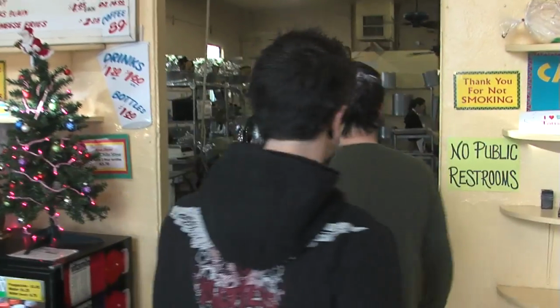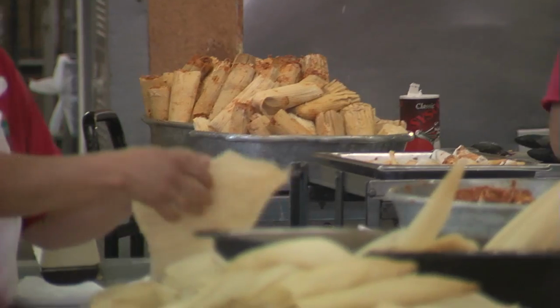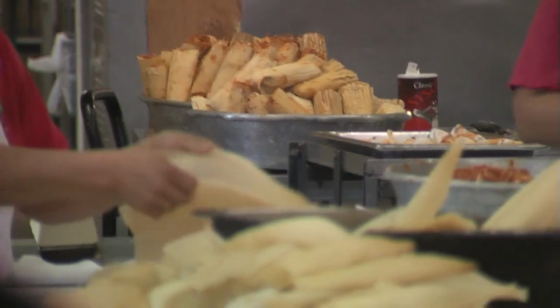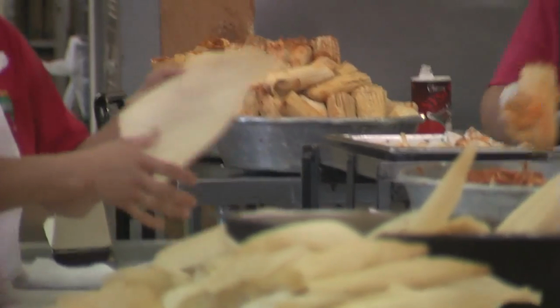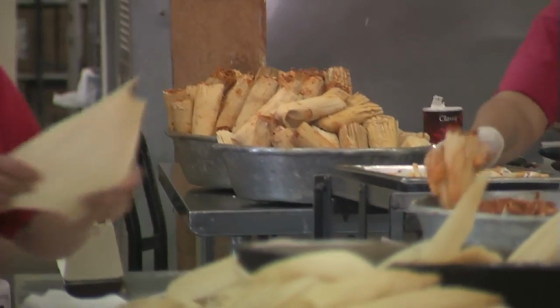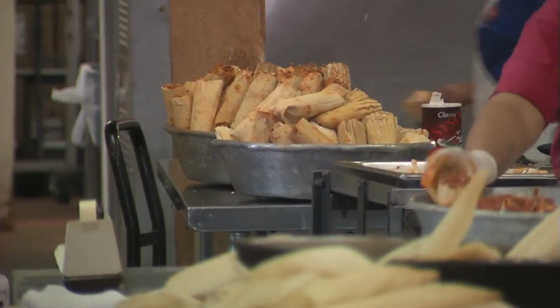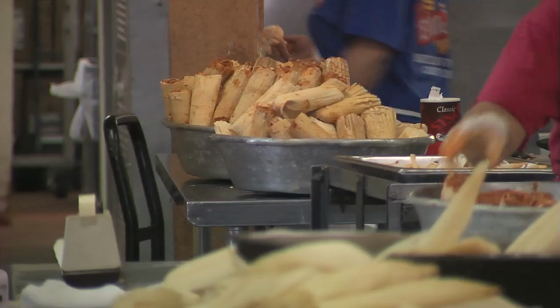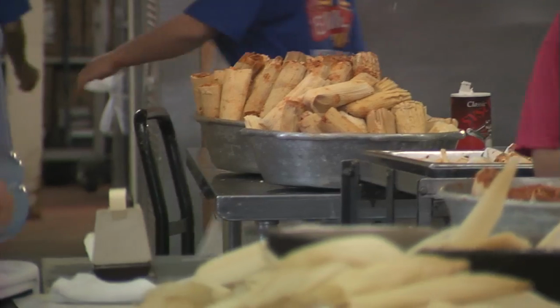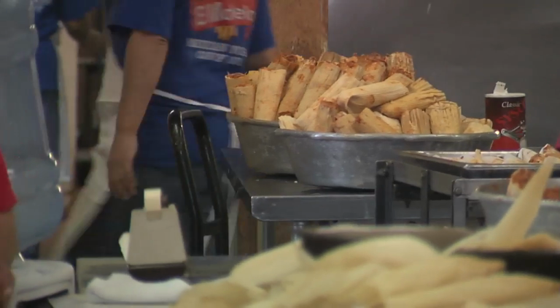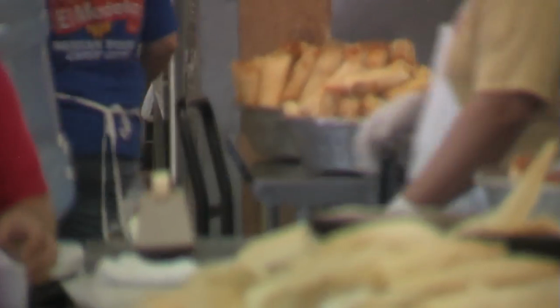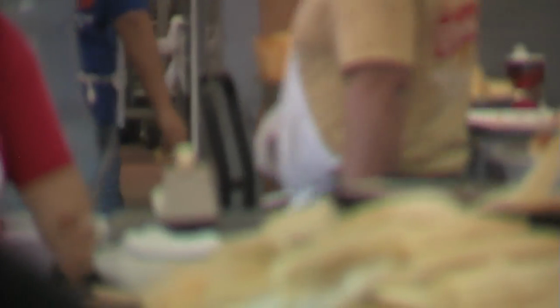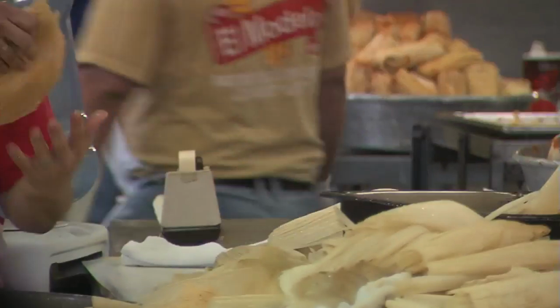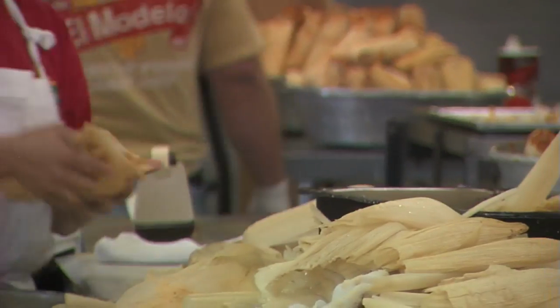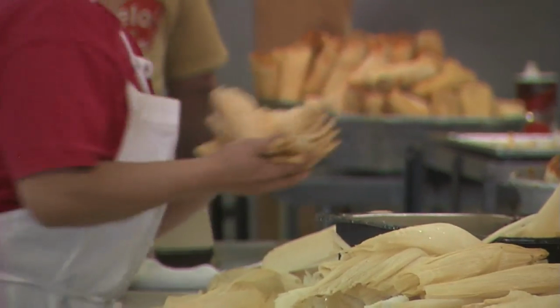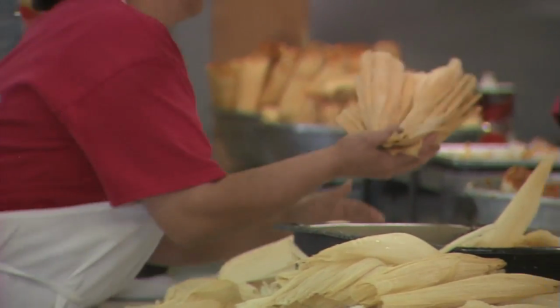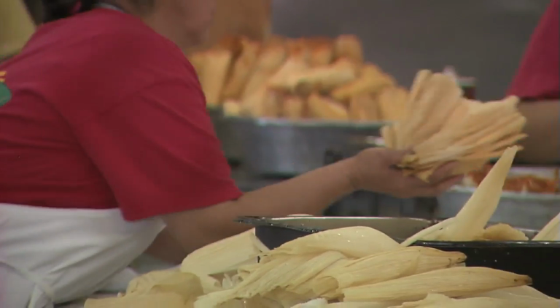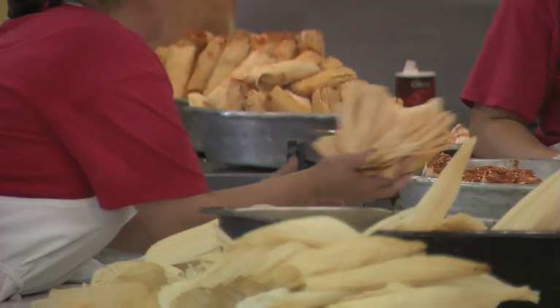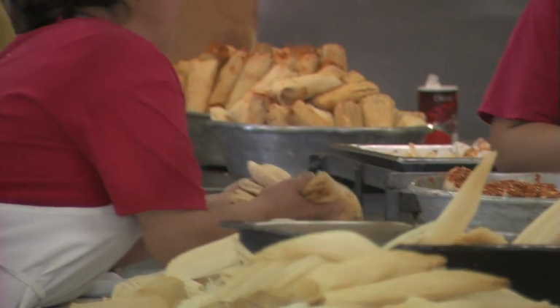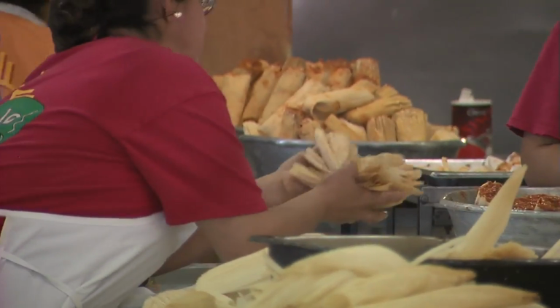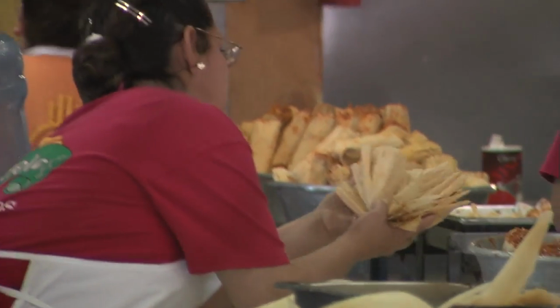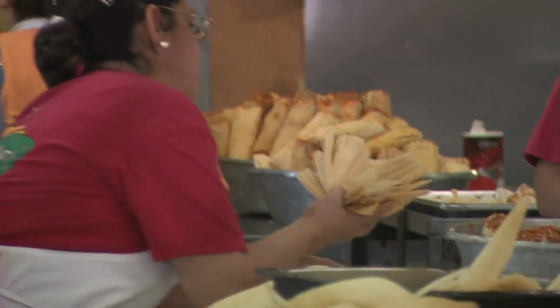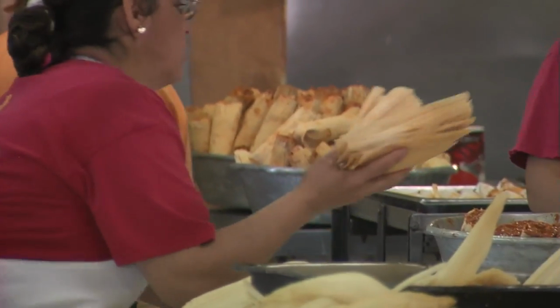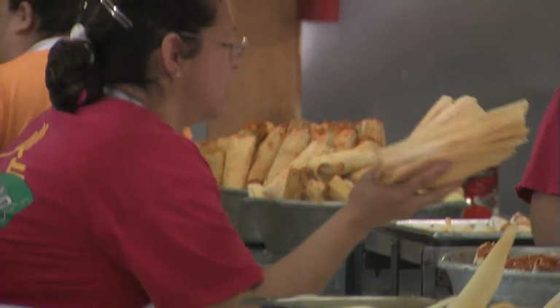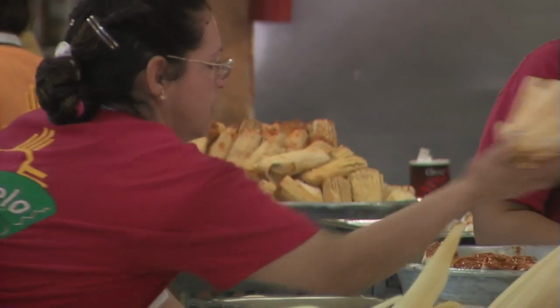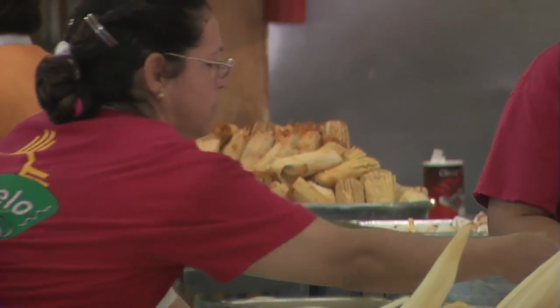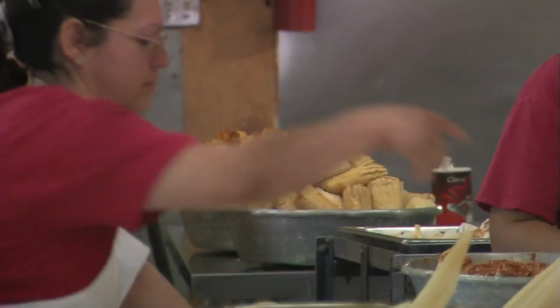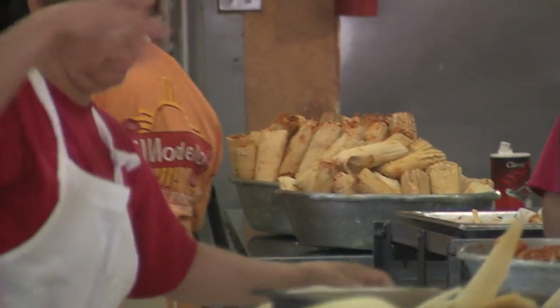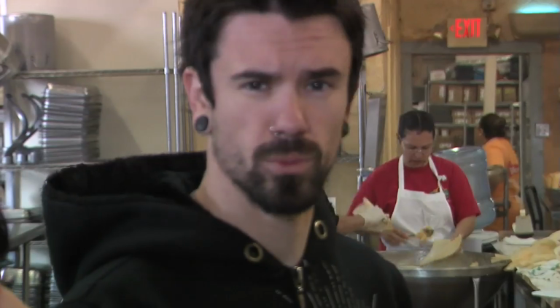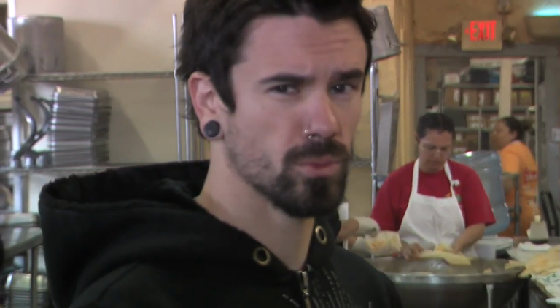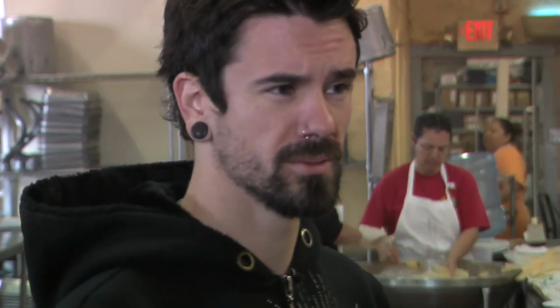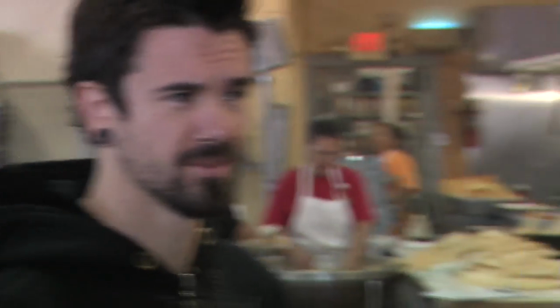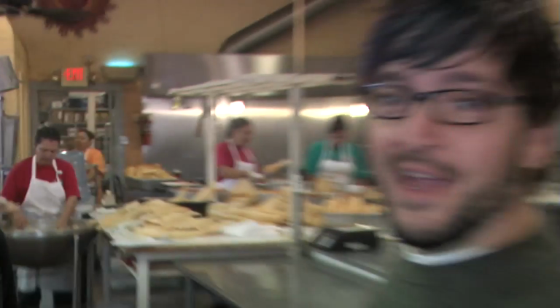Now what exactly is in a tamale? A tamale is actually the corn that they put in a blender, and they put all the spices in it like lard and salt. Lard is my favorite spice.